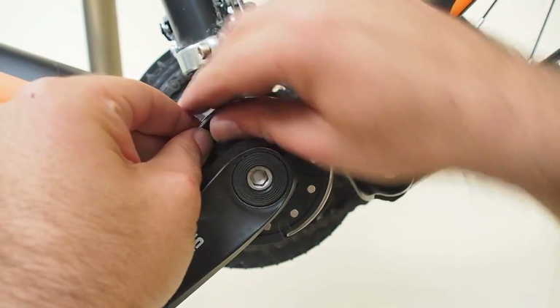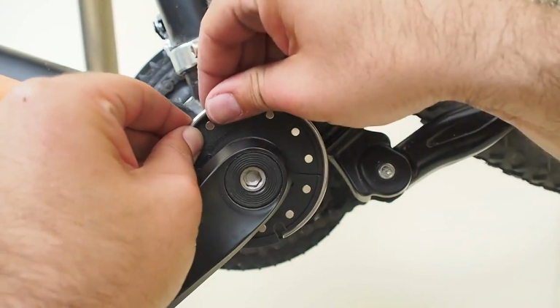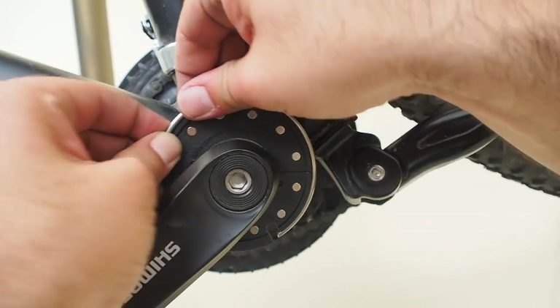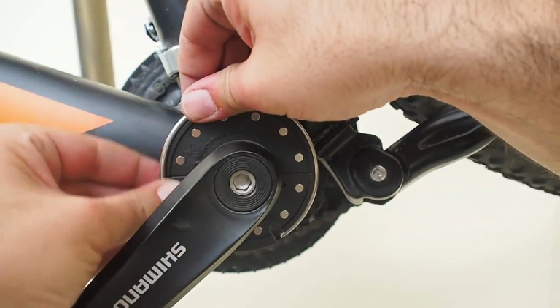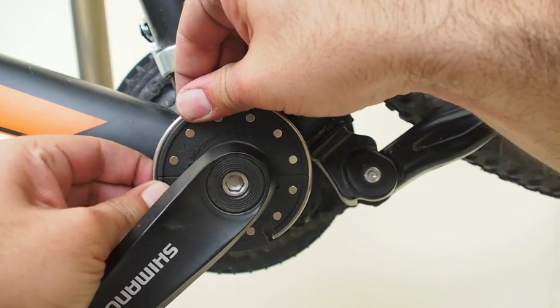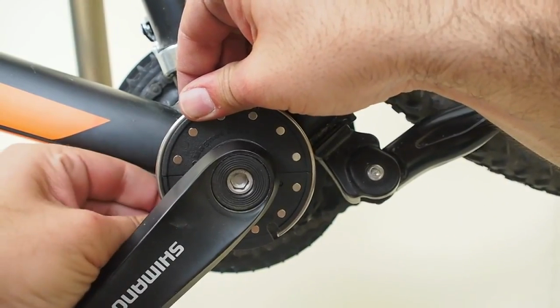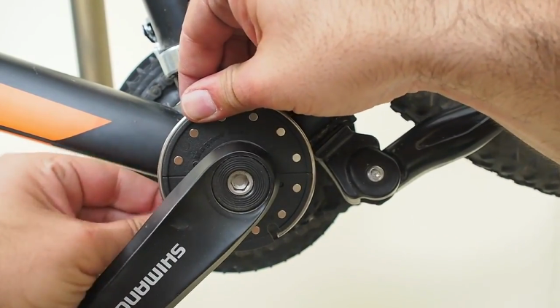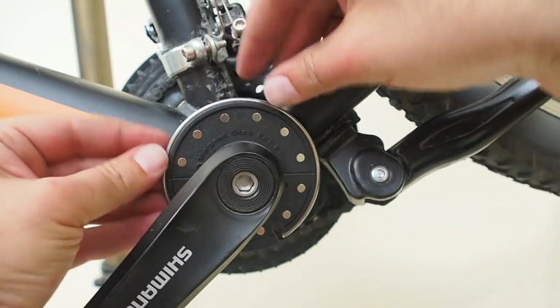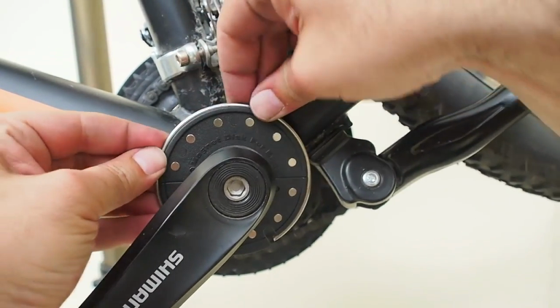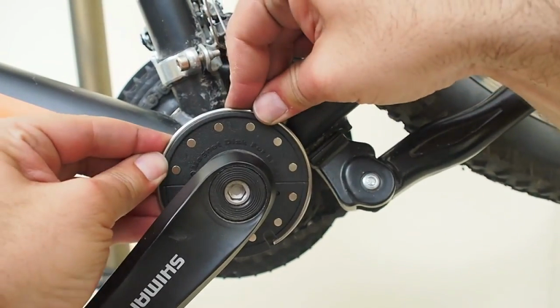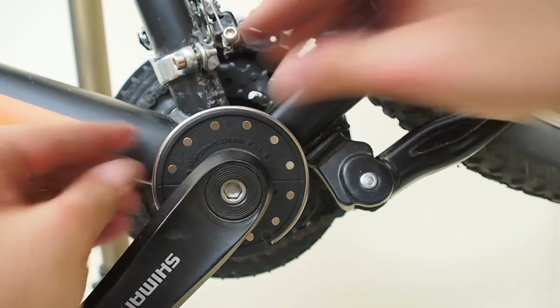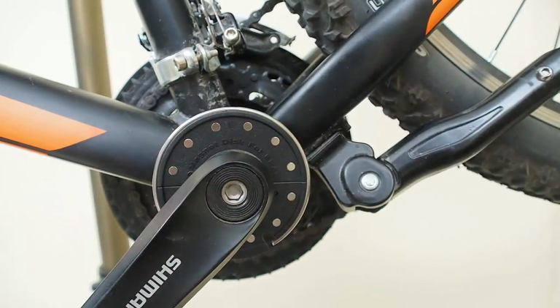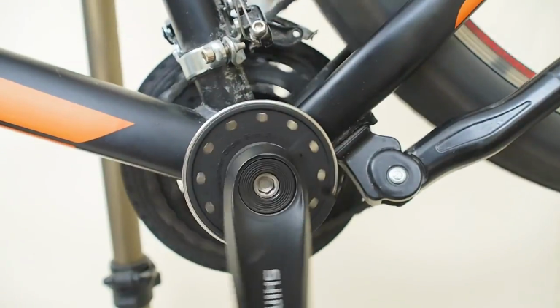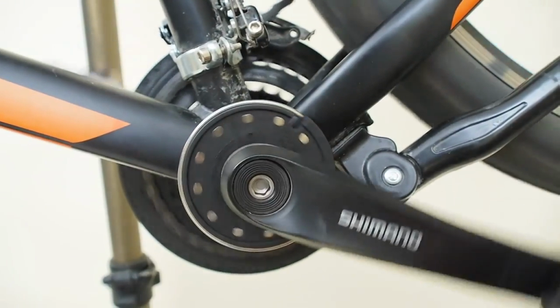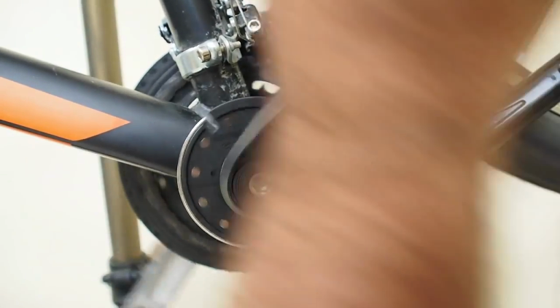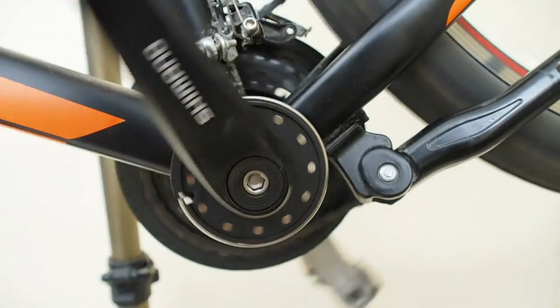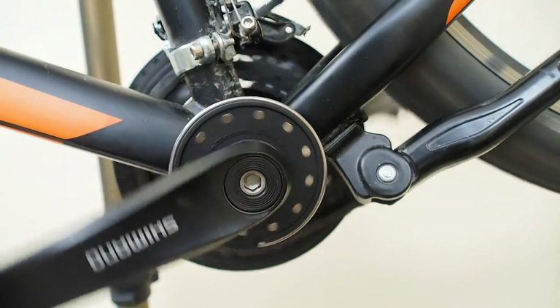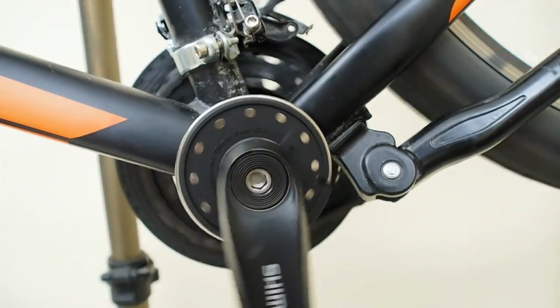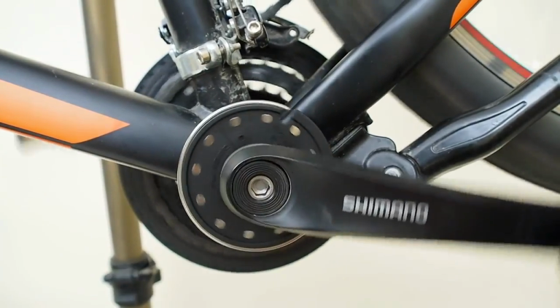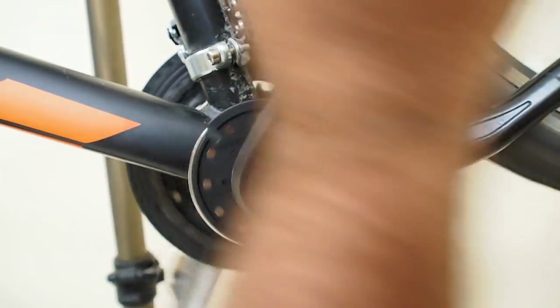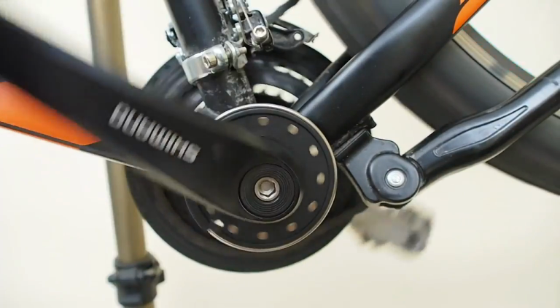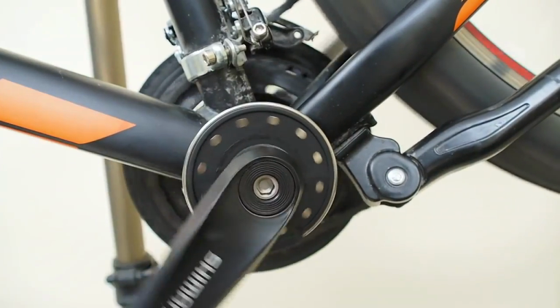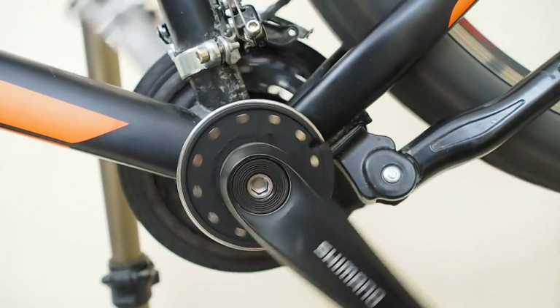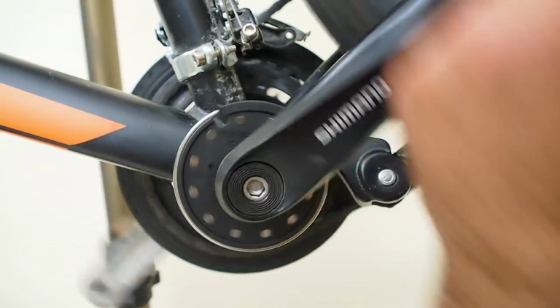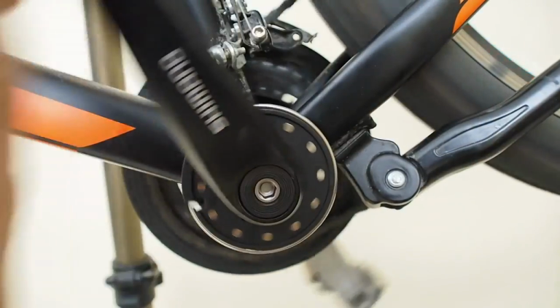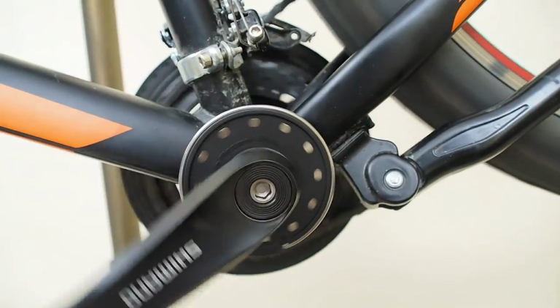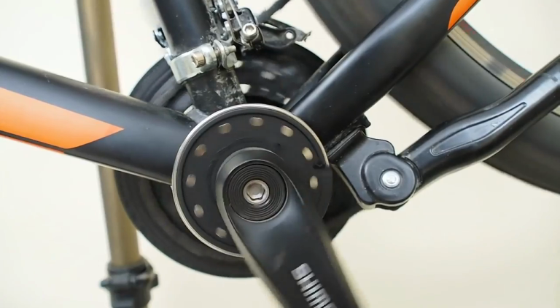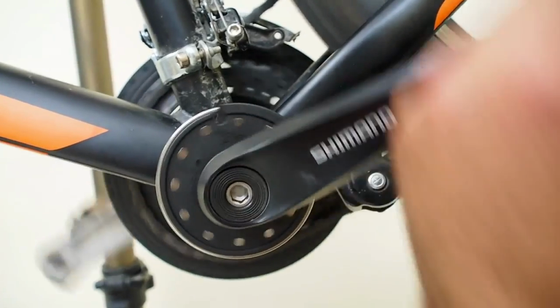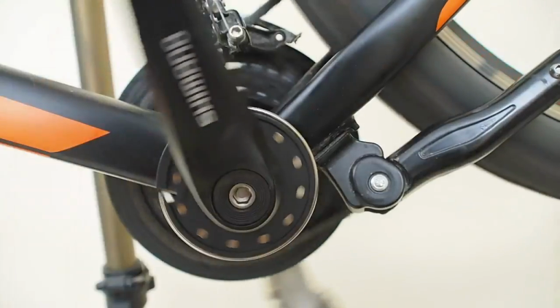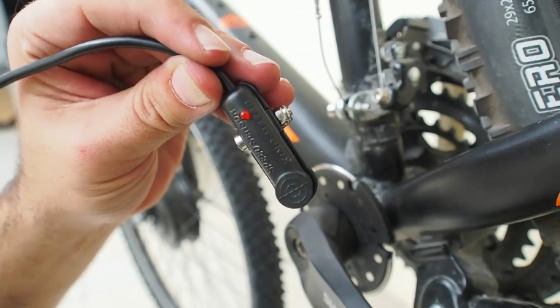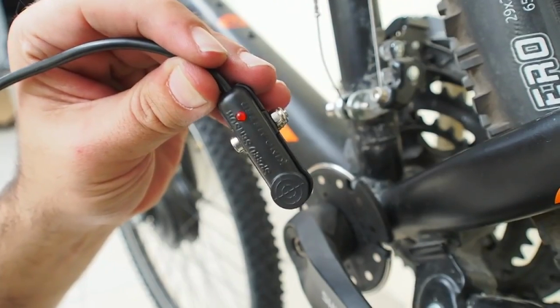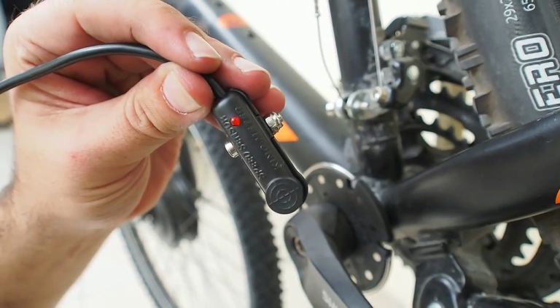I'm going to move the wheel. I'm going to move the wheel.